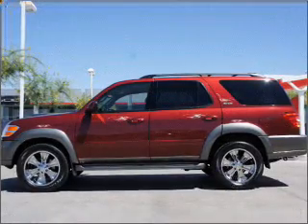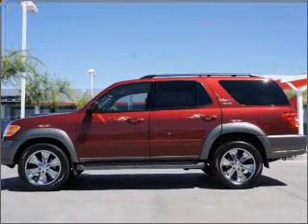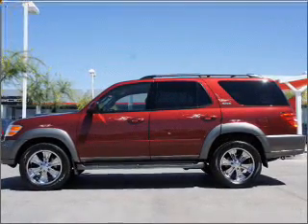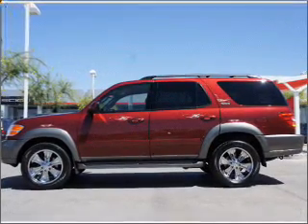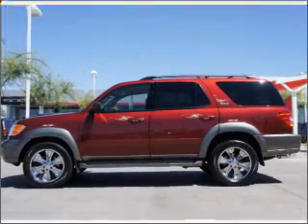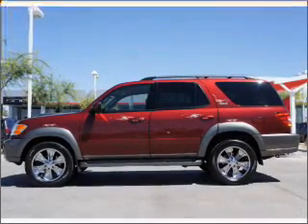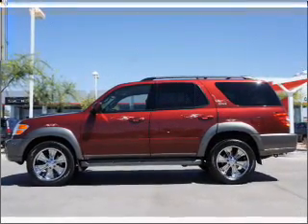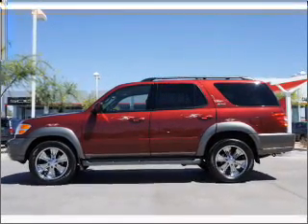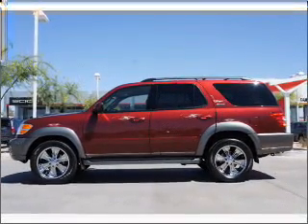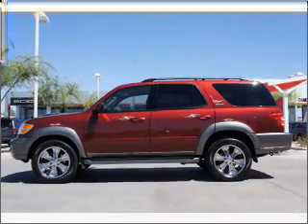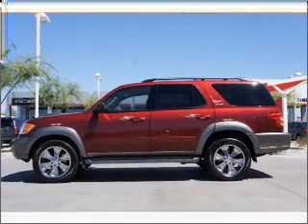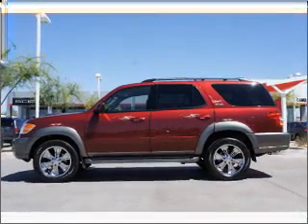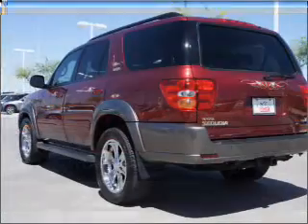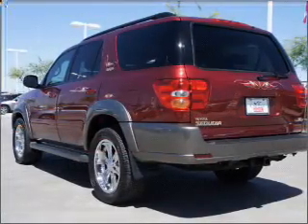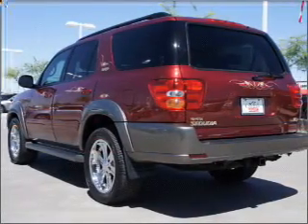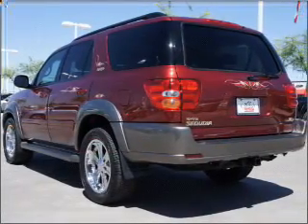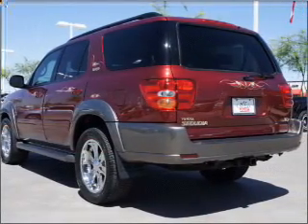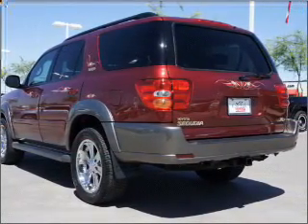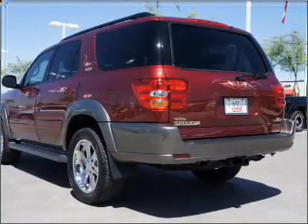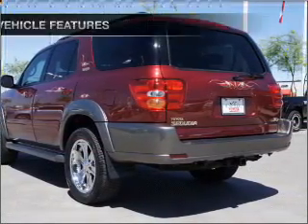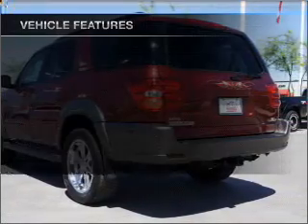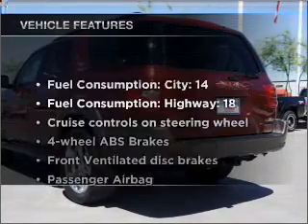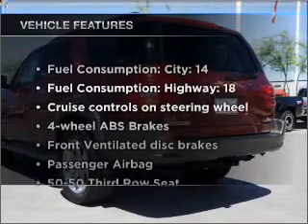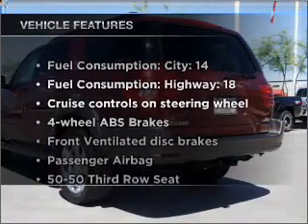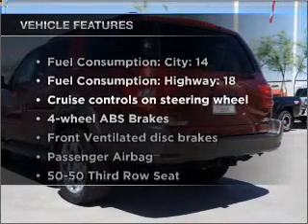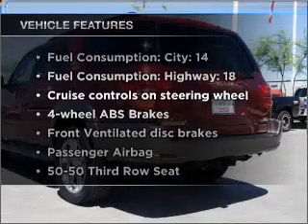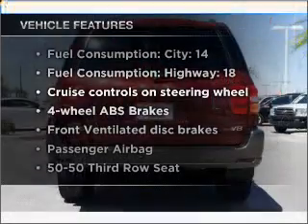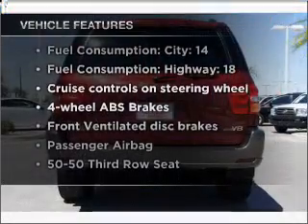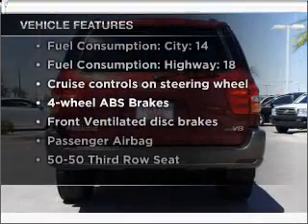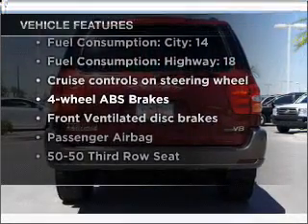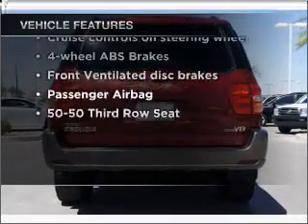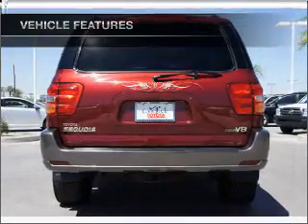Premium wheels give a more luxurious look. Brake safely with the anti-lock braking system. Let the sun shine in with a sunroof. And with these notable features, you won't want to miss out on the opportunity to own this amazing ride.